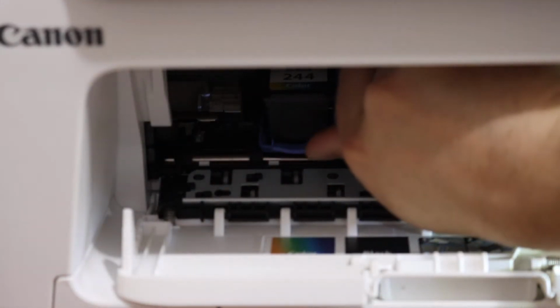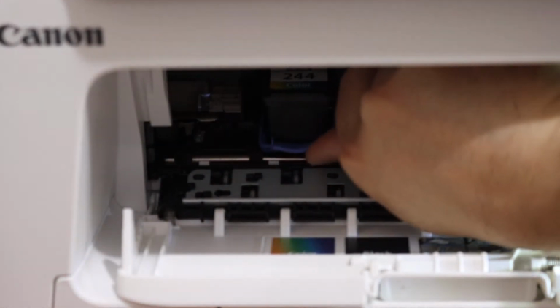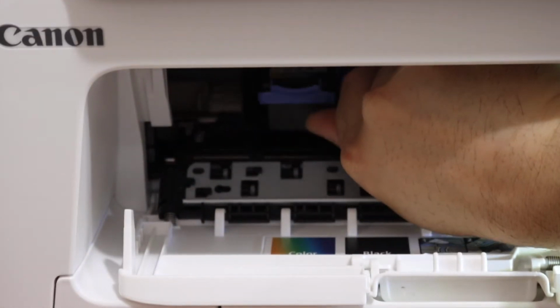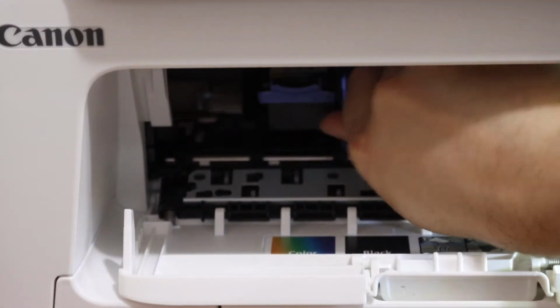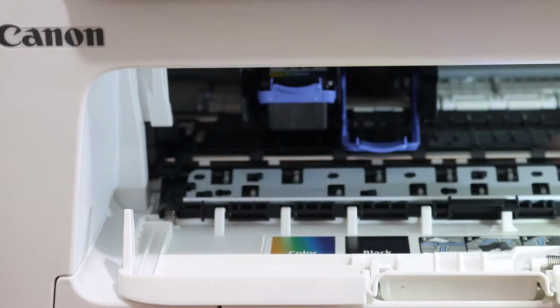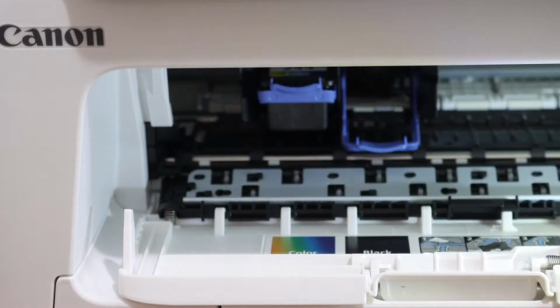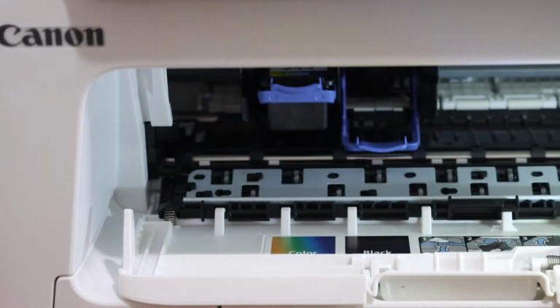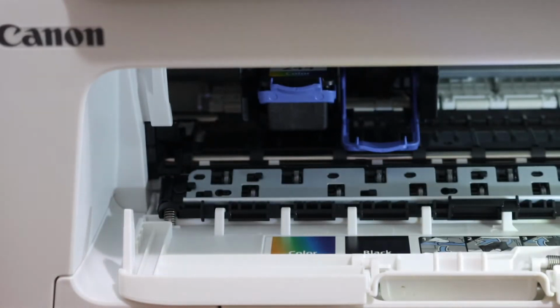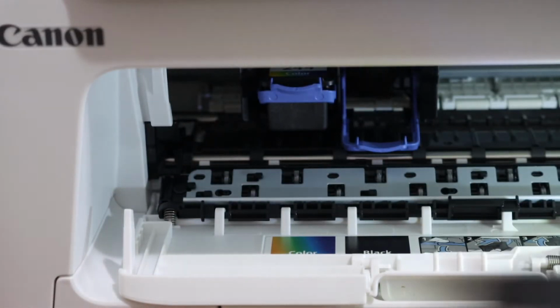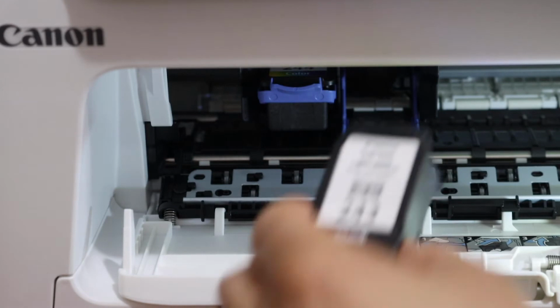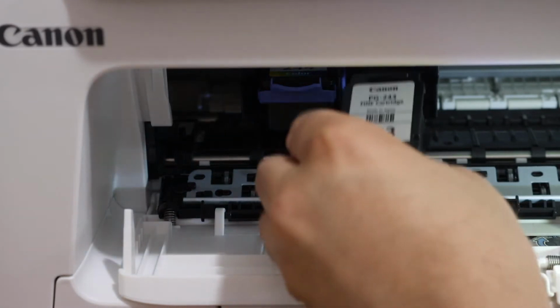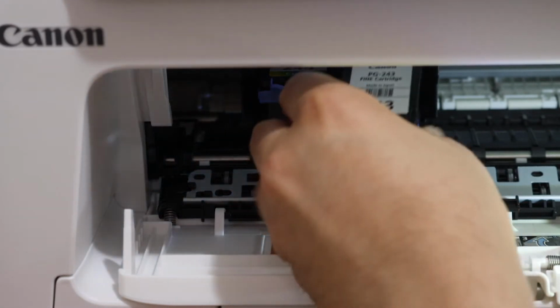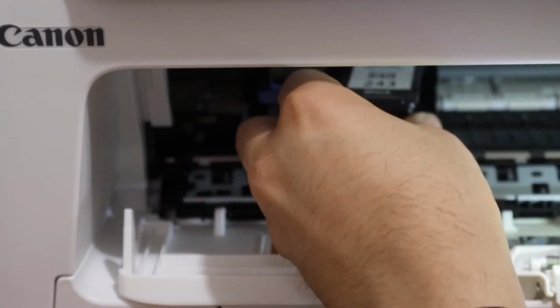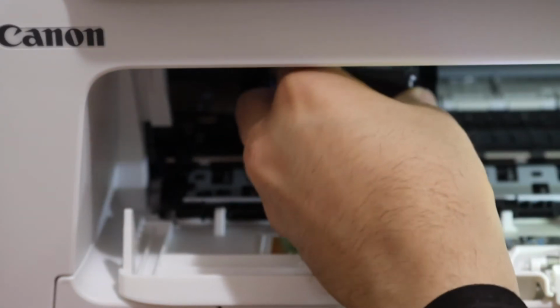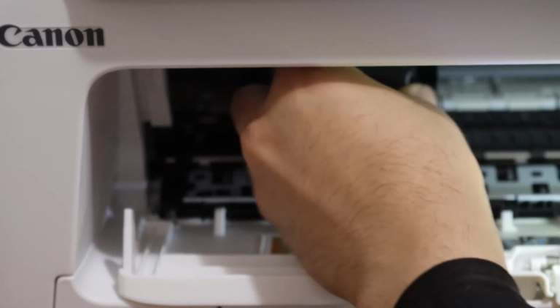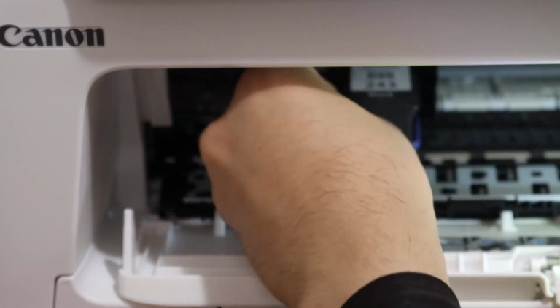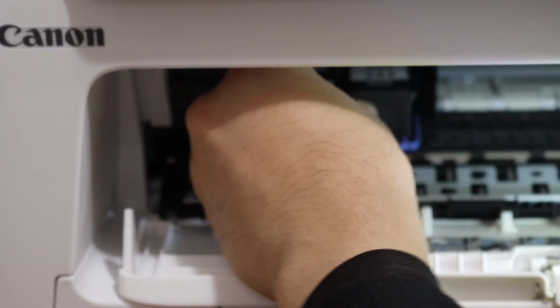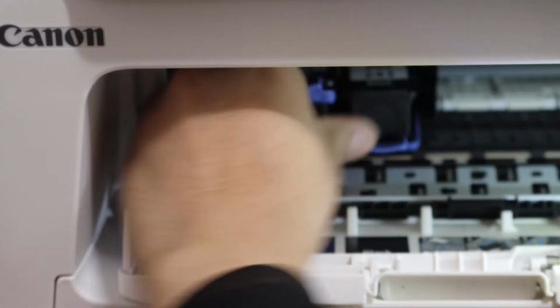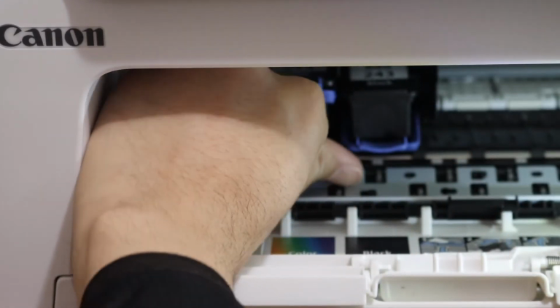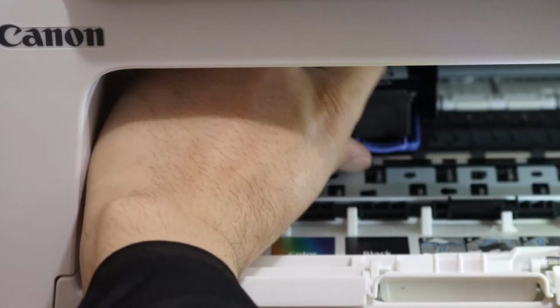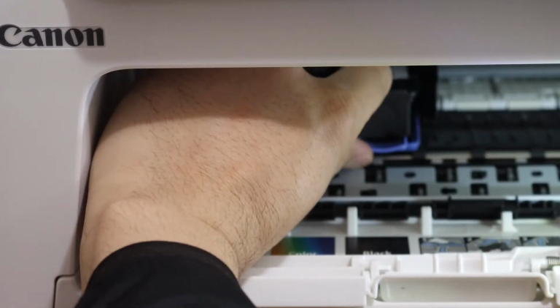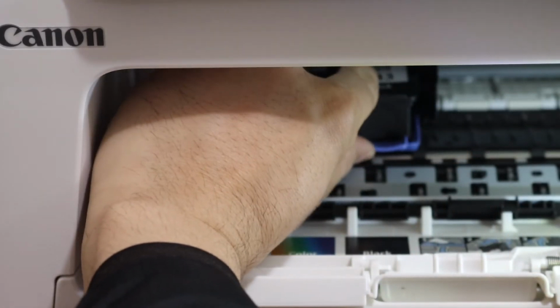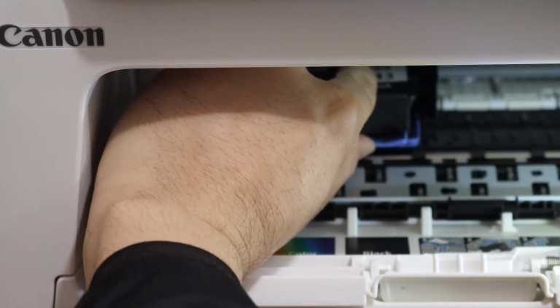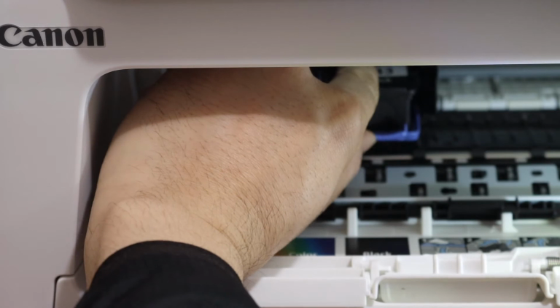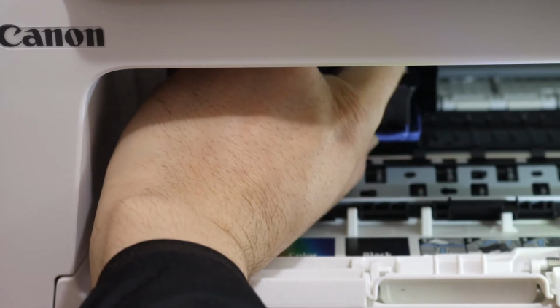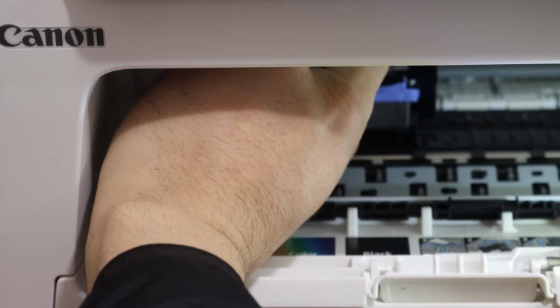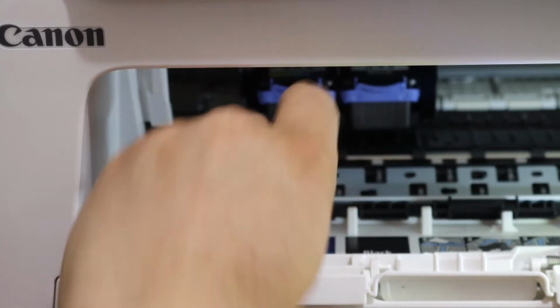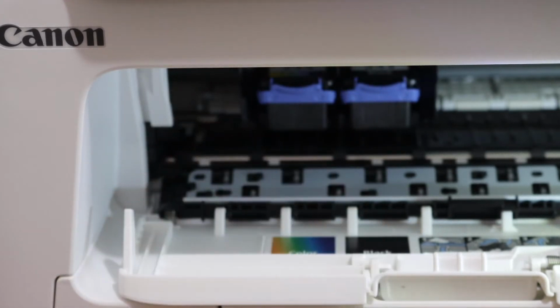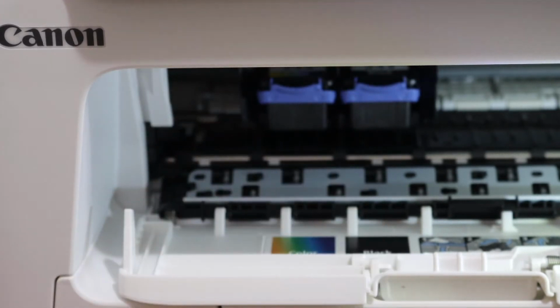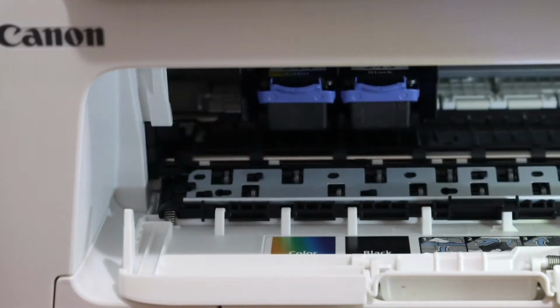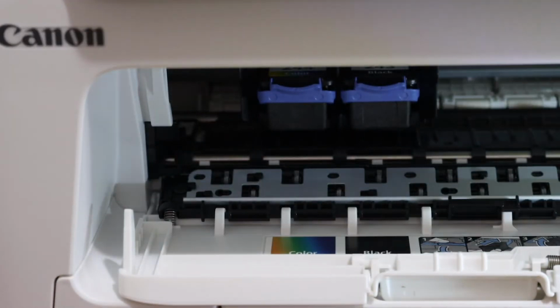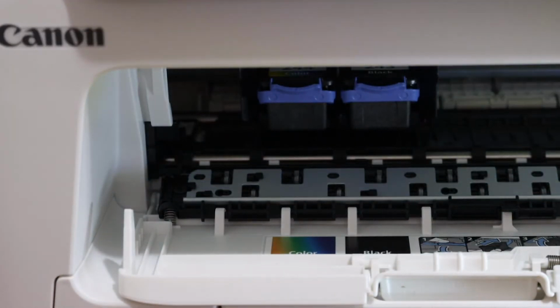Push the lock up — this is the lock here. Same way, place the black cartridge in, slide it in, and push the lock upside.